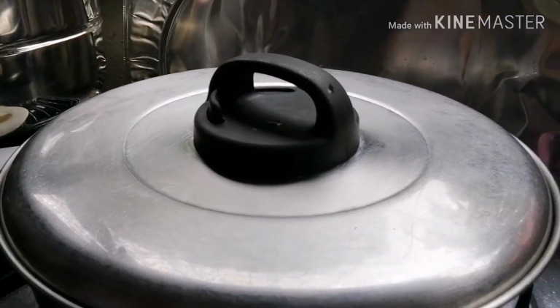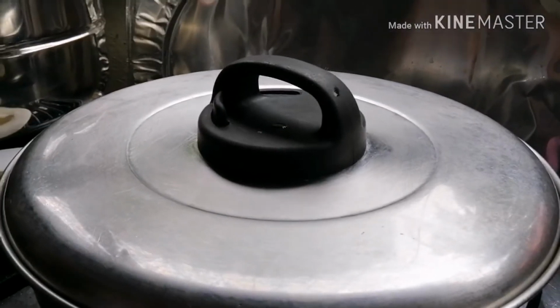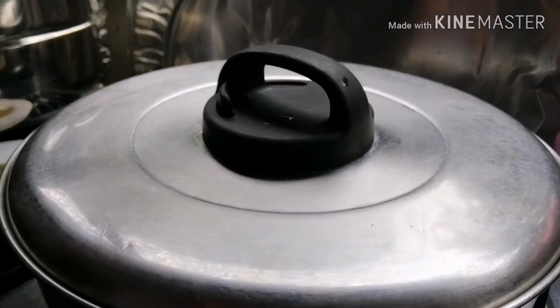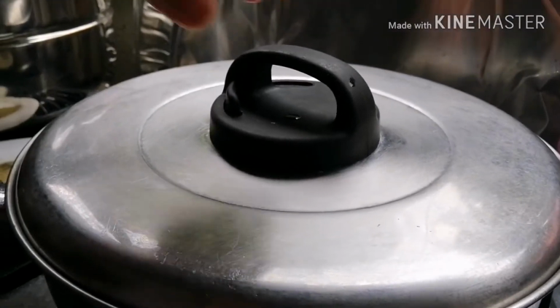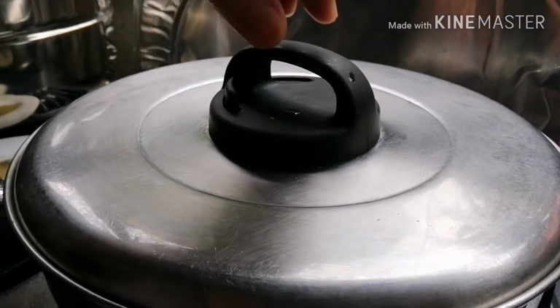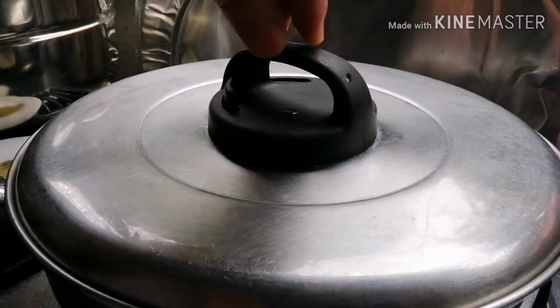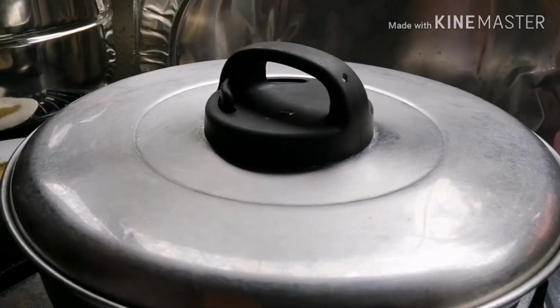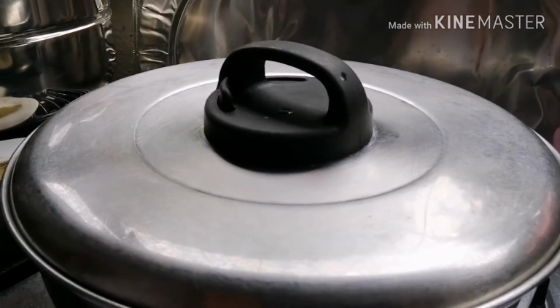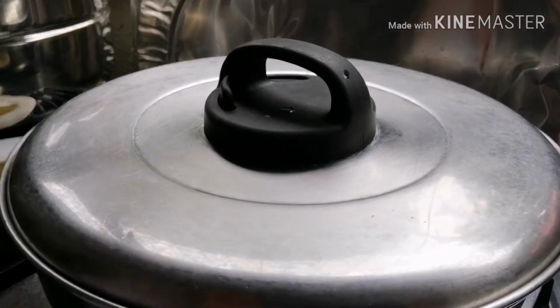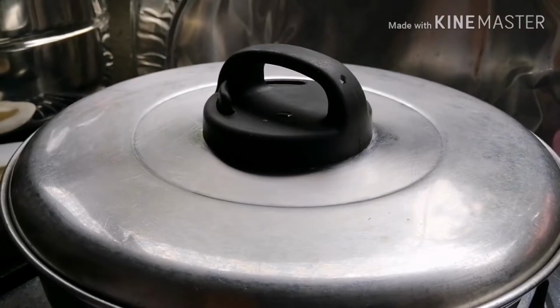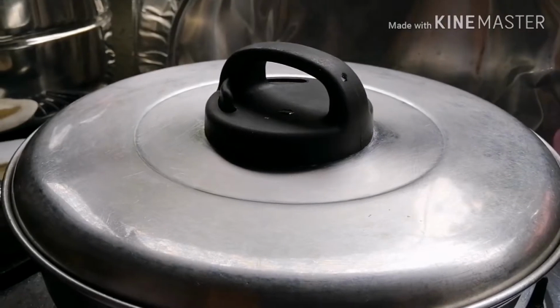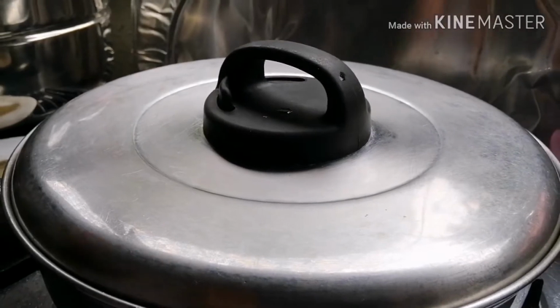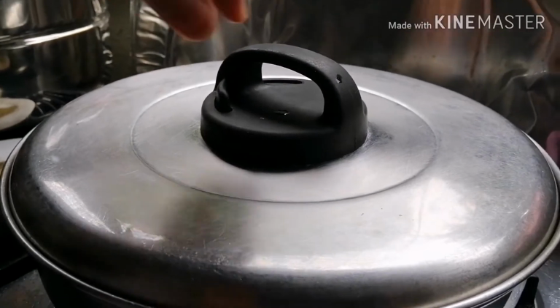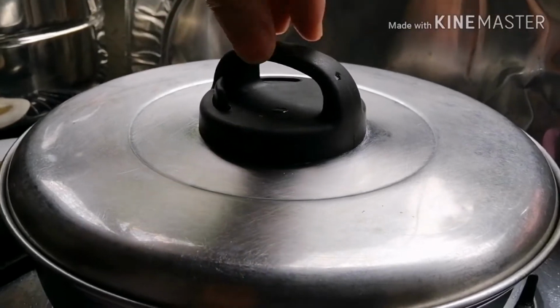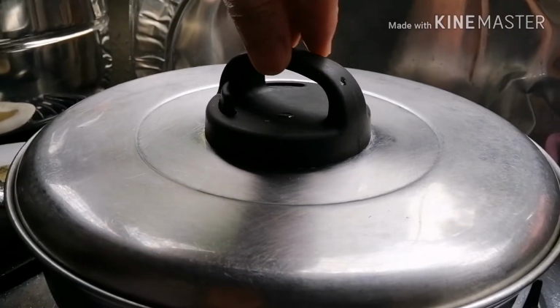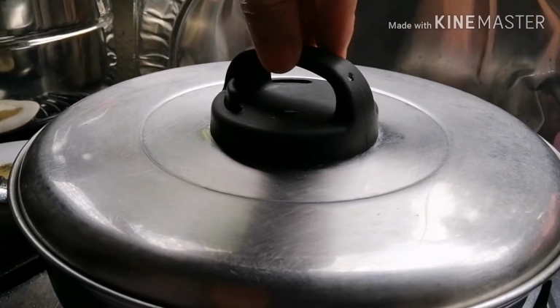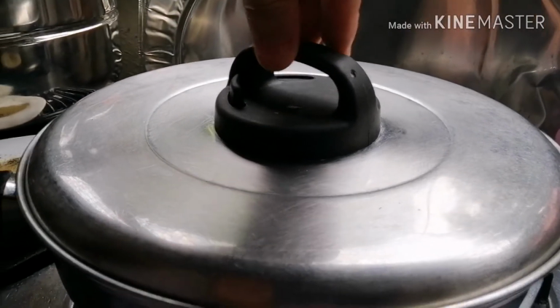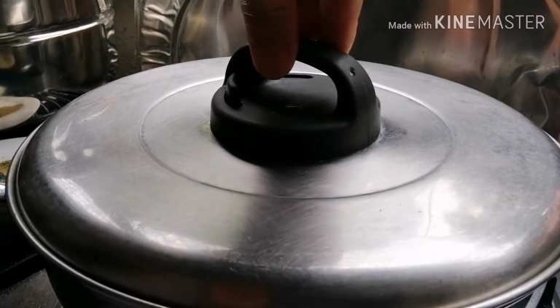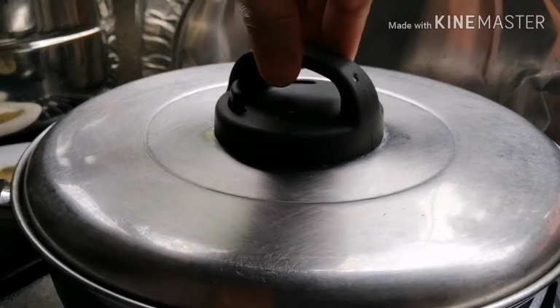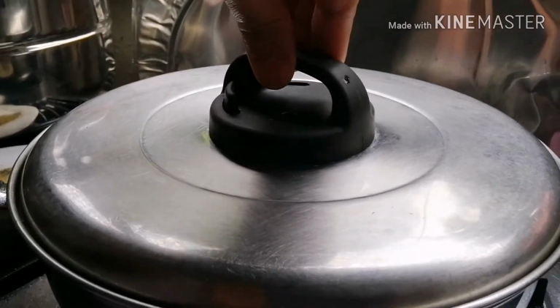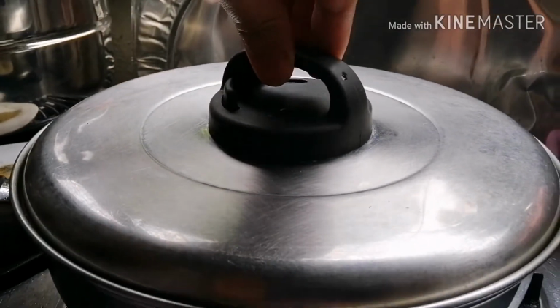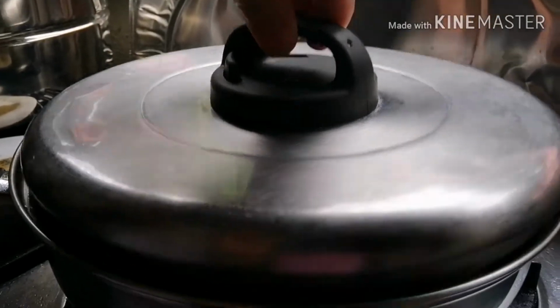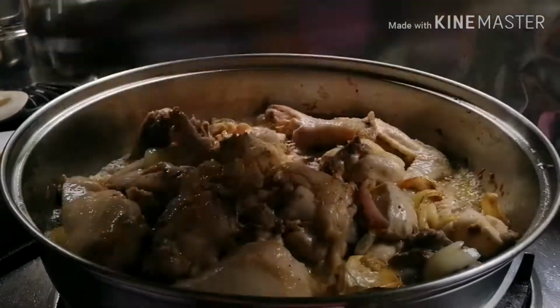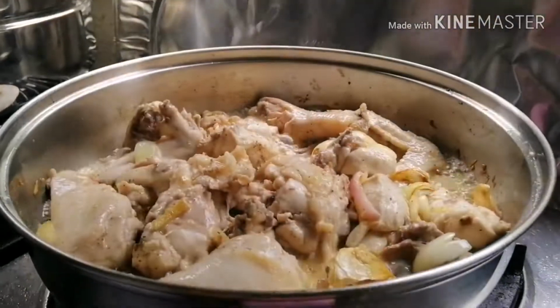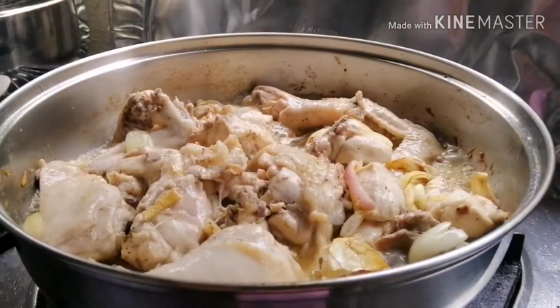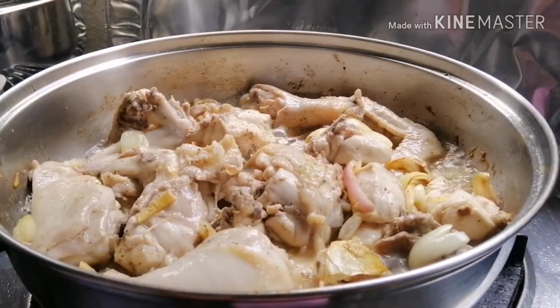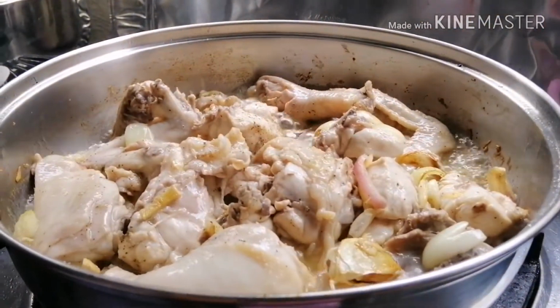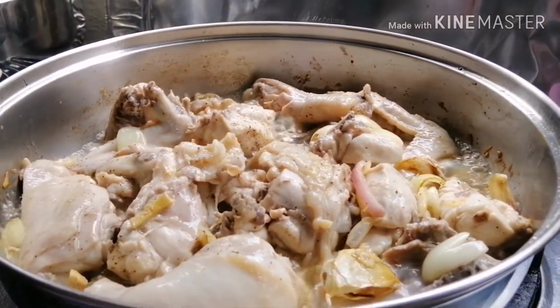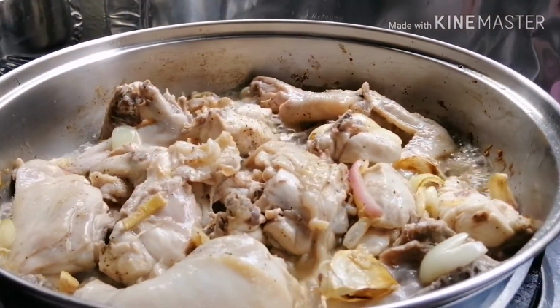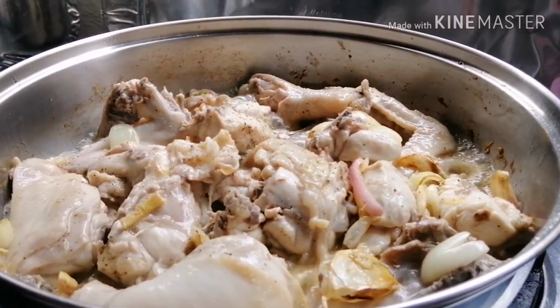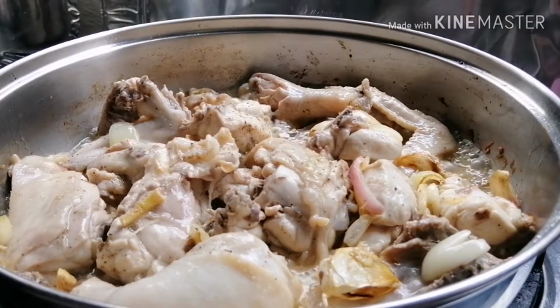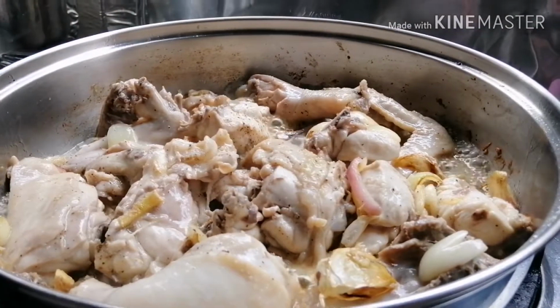Ayun guys, kabayan, open na po natin ang ating lid. After po ng 5 minutes, i-check po ang kalabasan ng ating chicken.